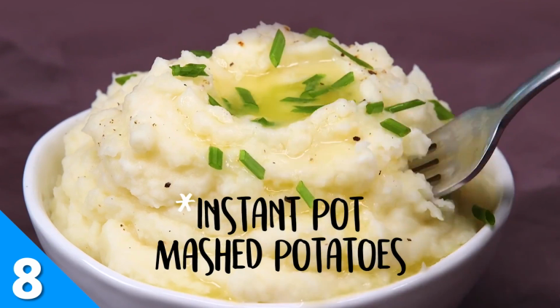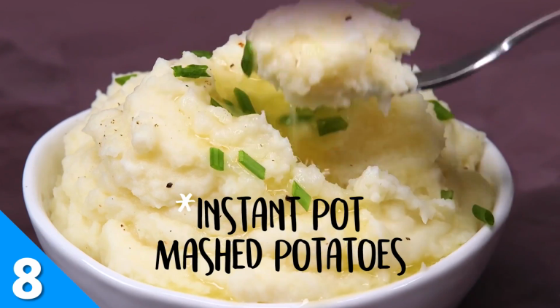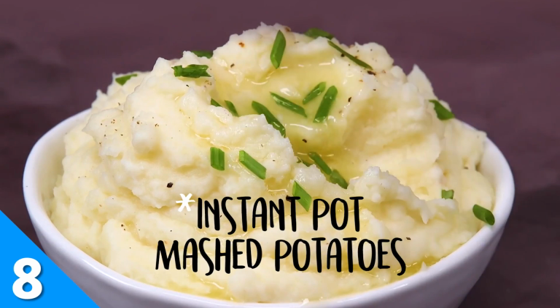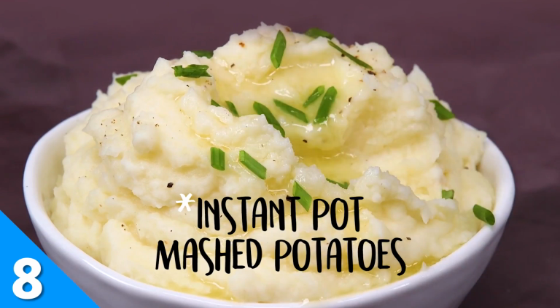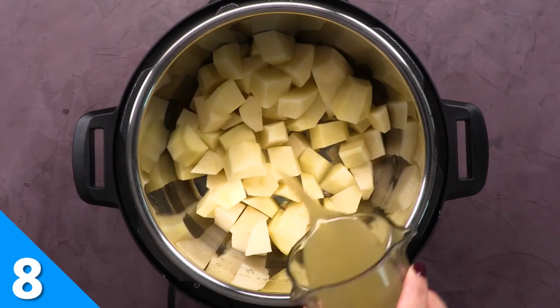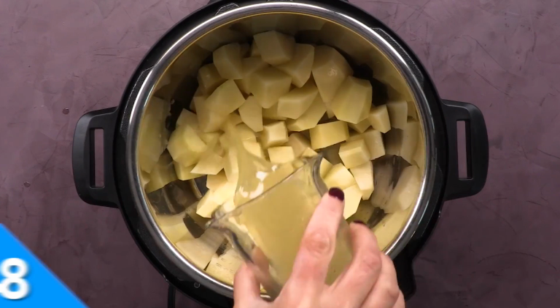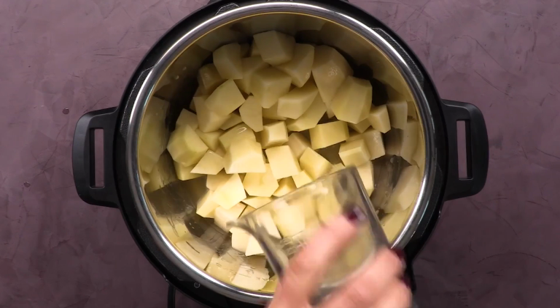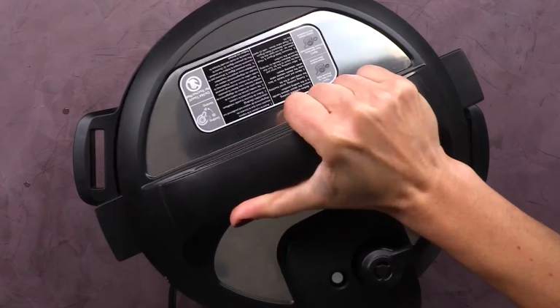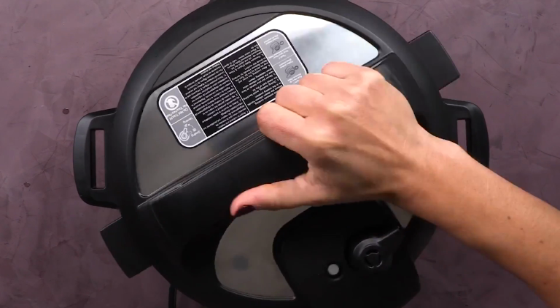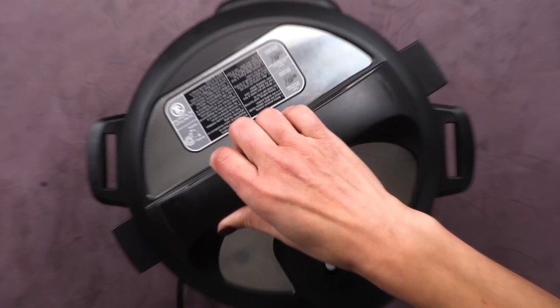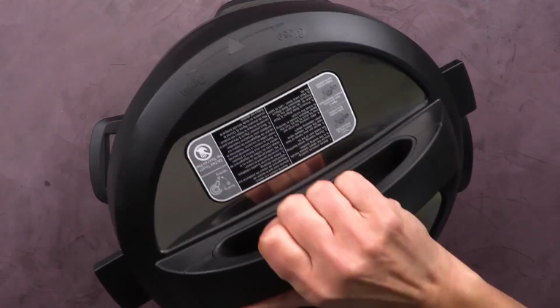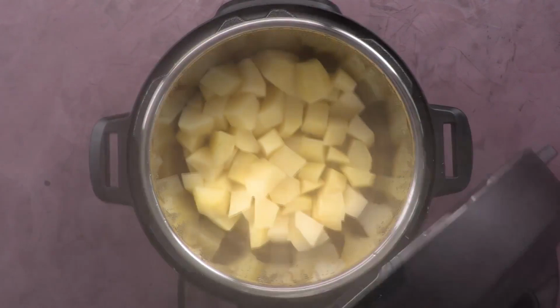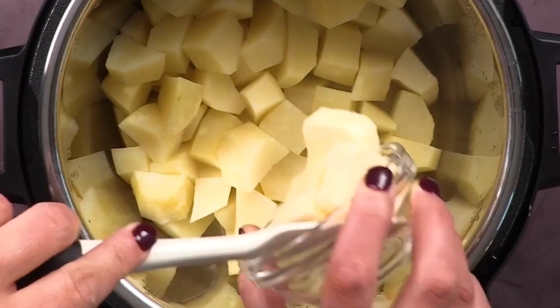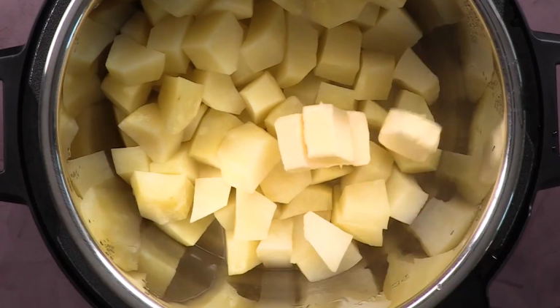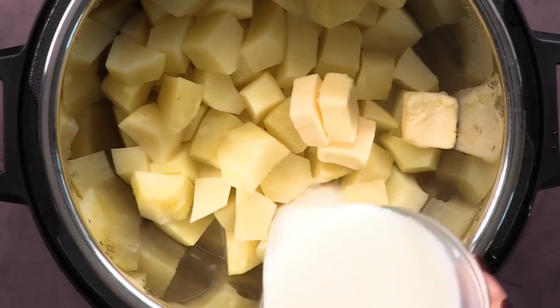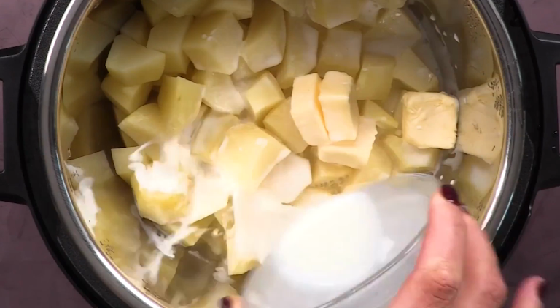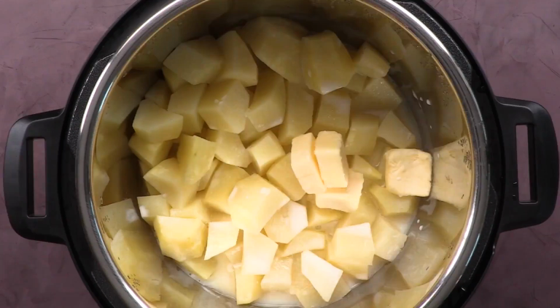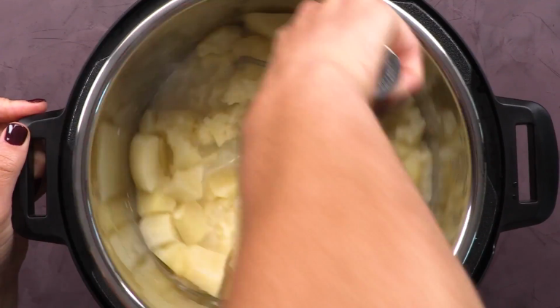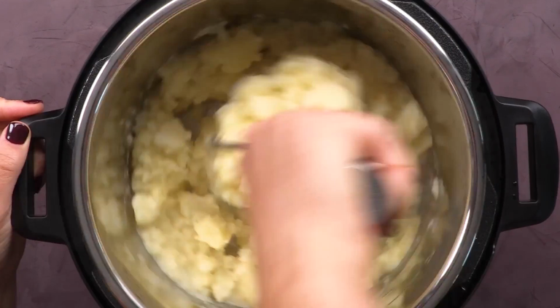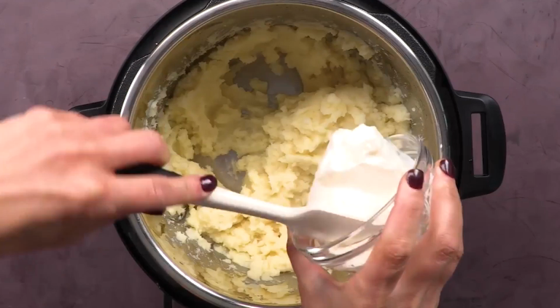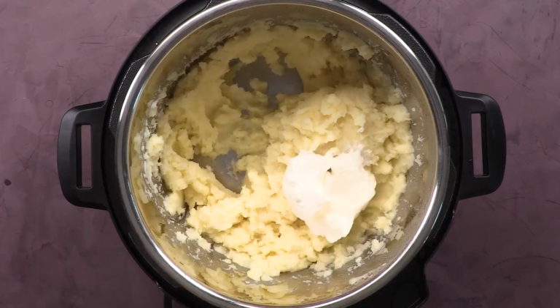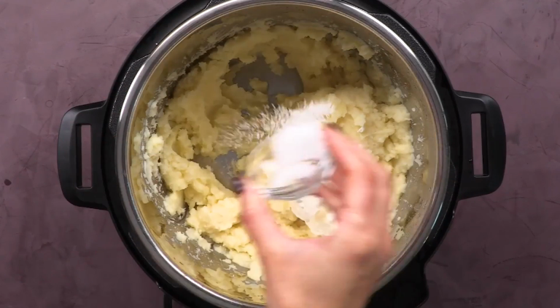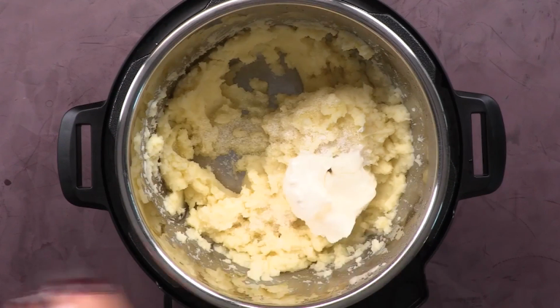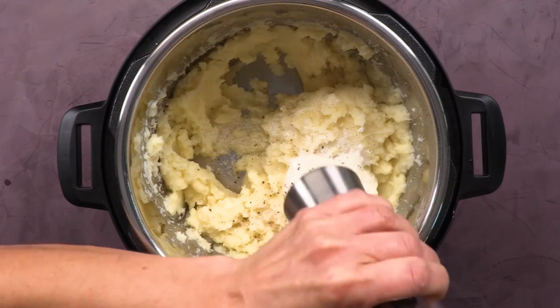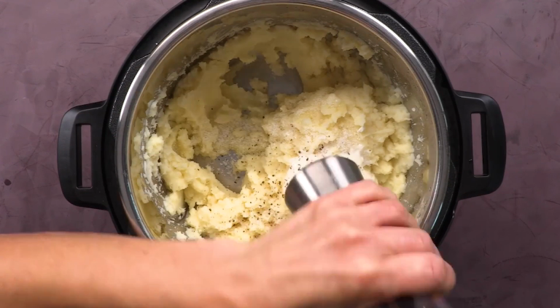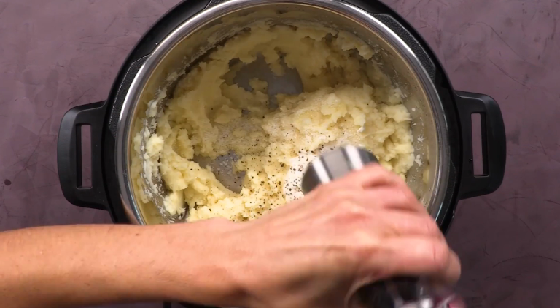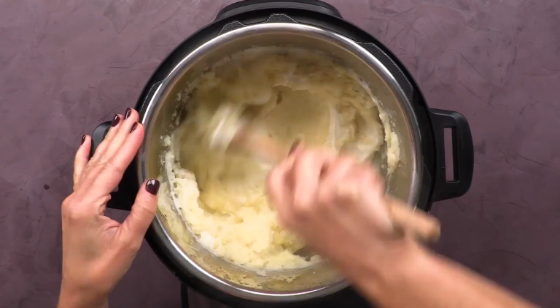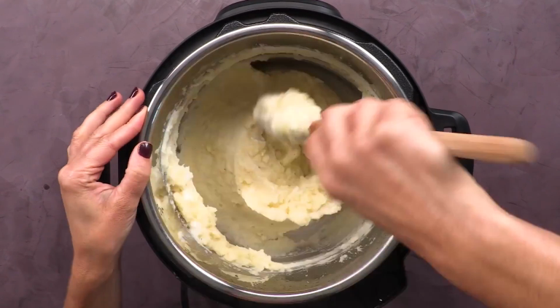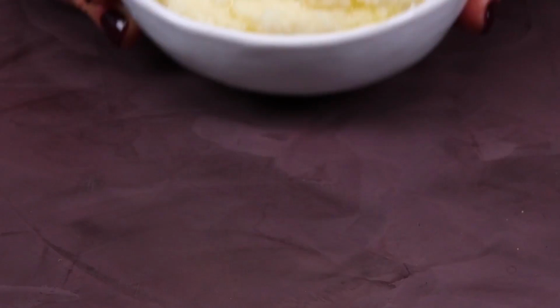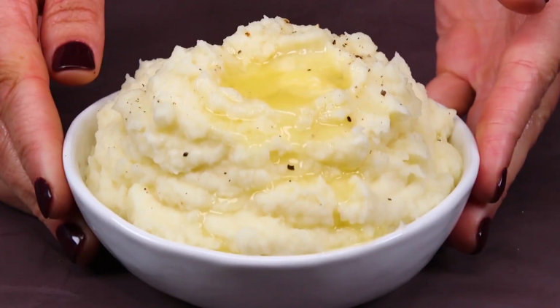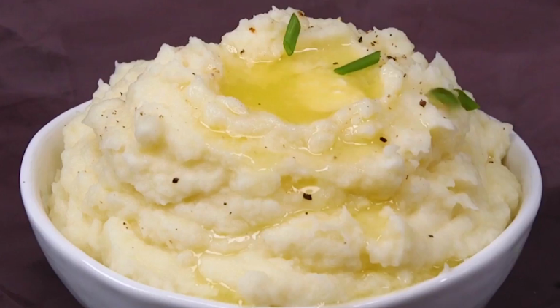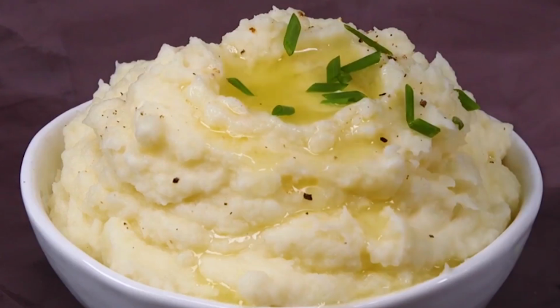You don't need a special occasion to make these Instant Pot mashed potatoes. They're so easy, you can throw them together for any weeknight meal. Just toss your diced potatoes into the Instant Pot with some chicken stock. Once they've cooked, mash them with butter, sour cream, and milk. It's that easy!